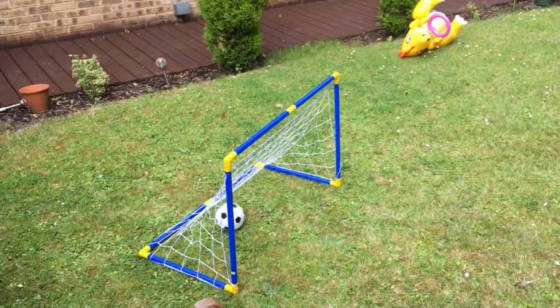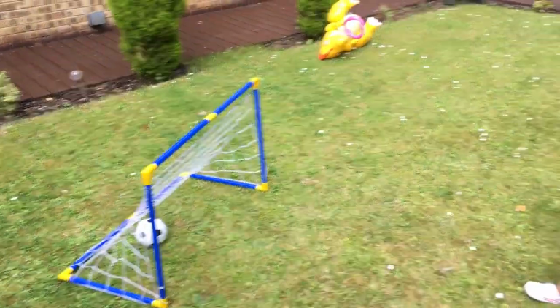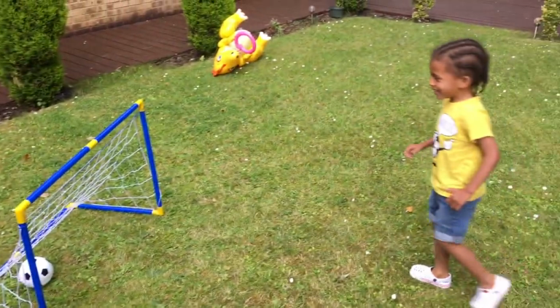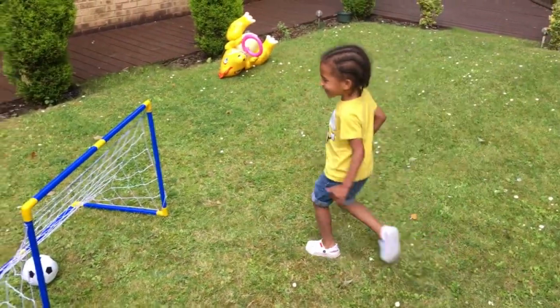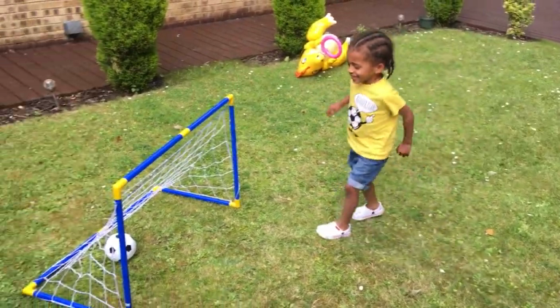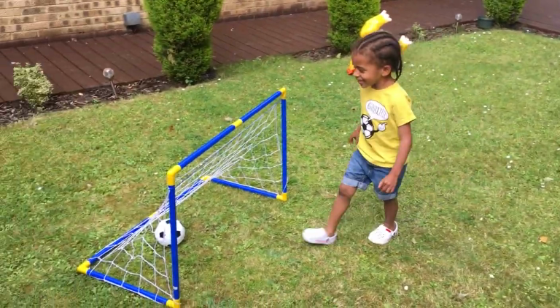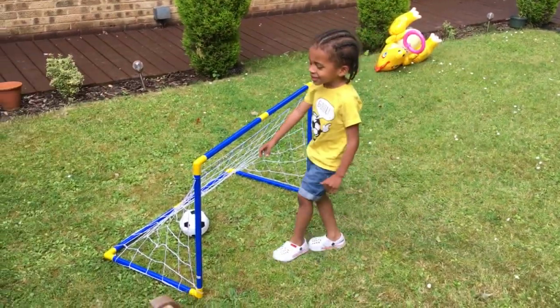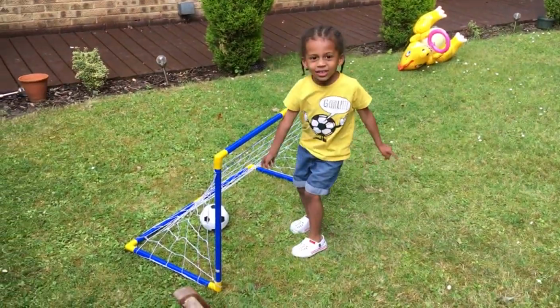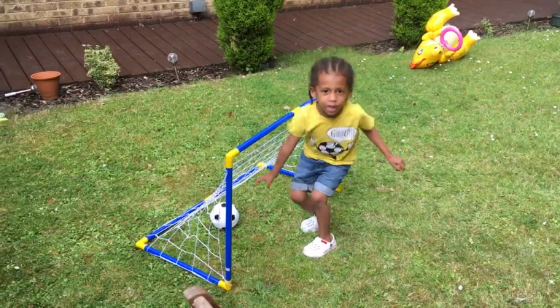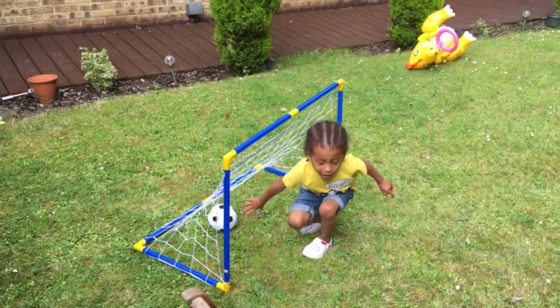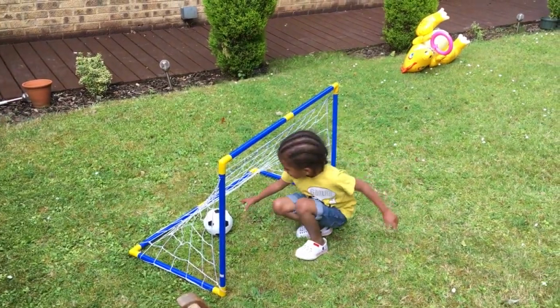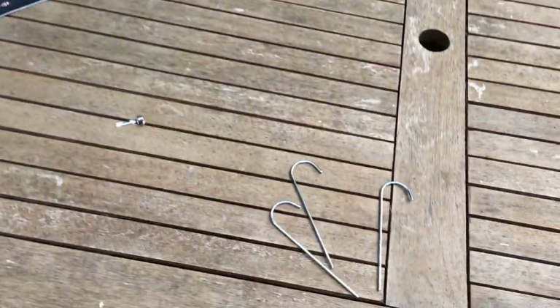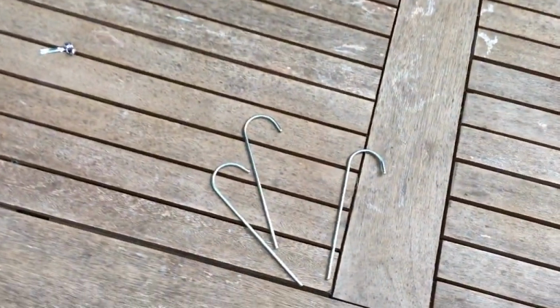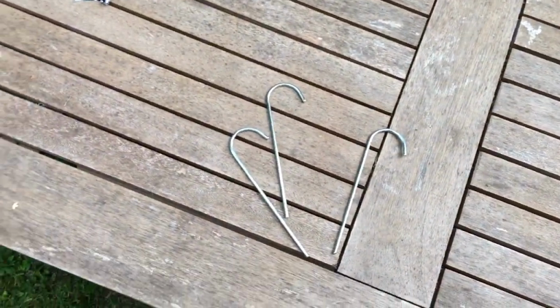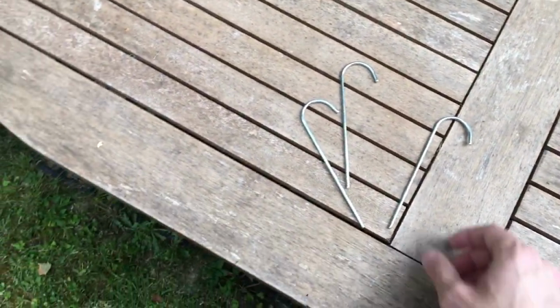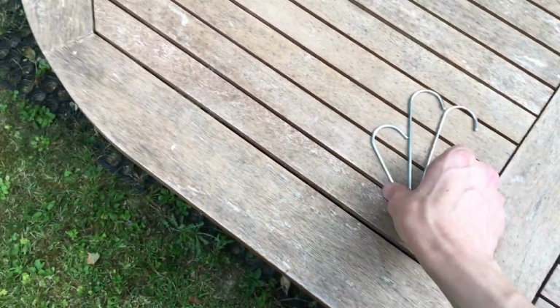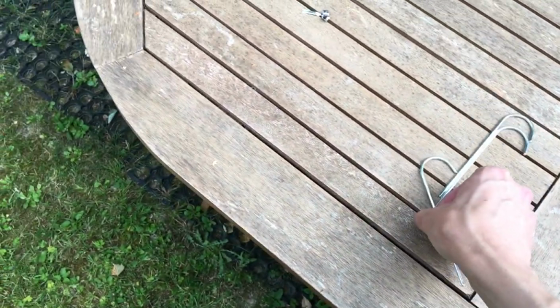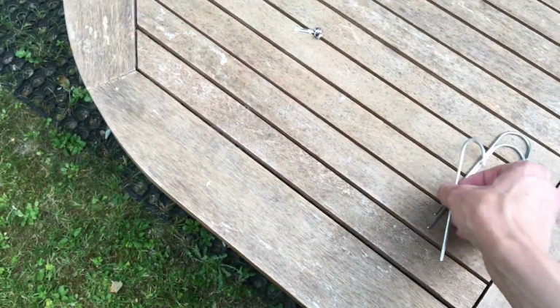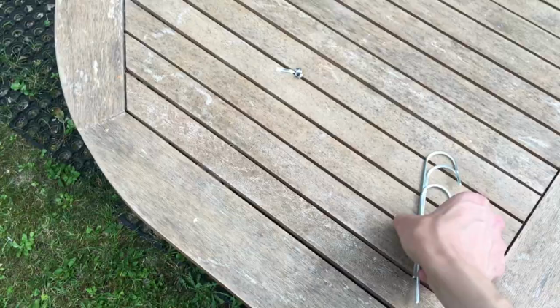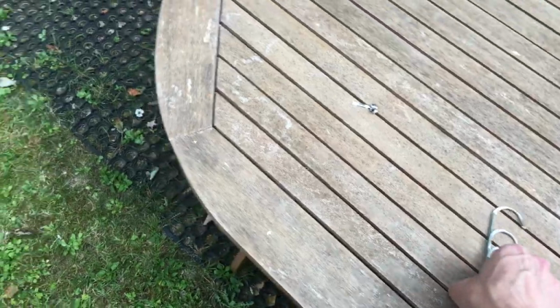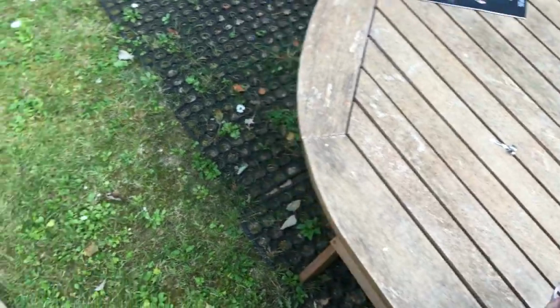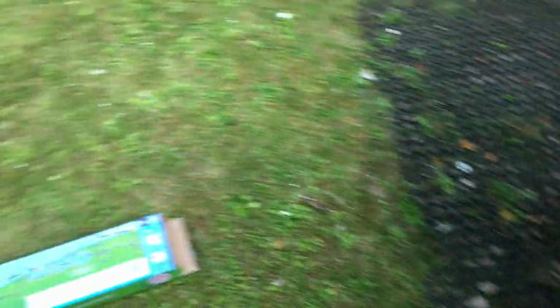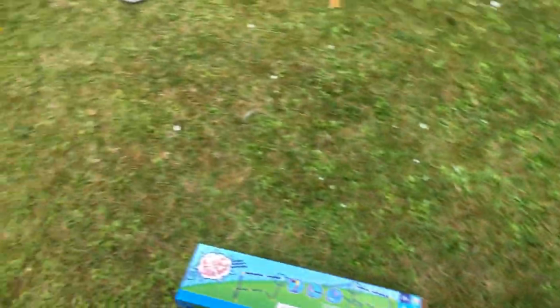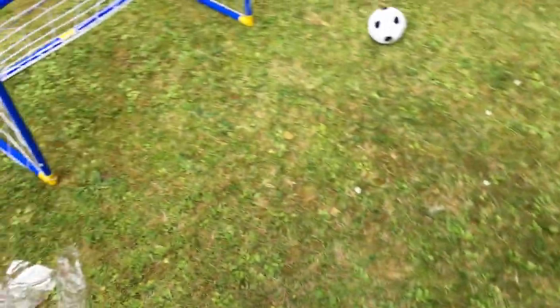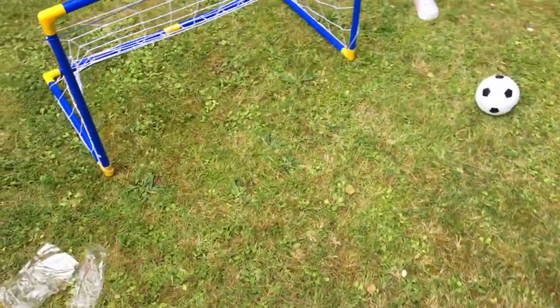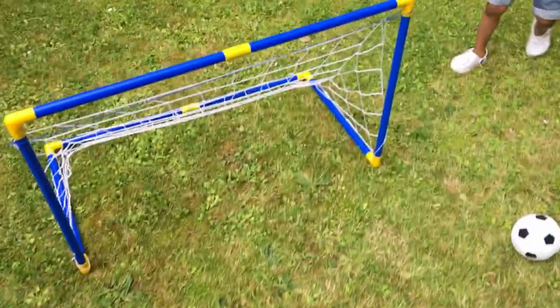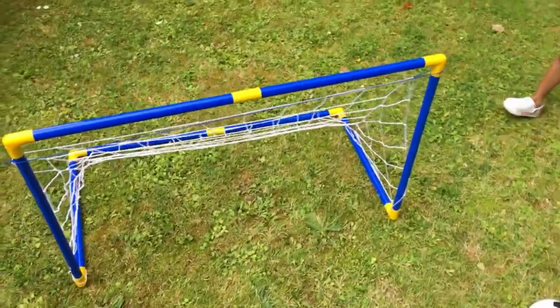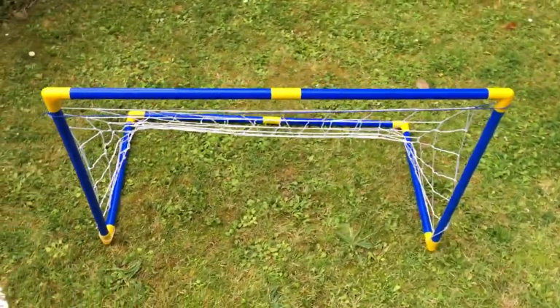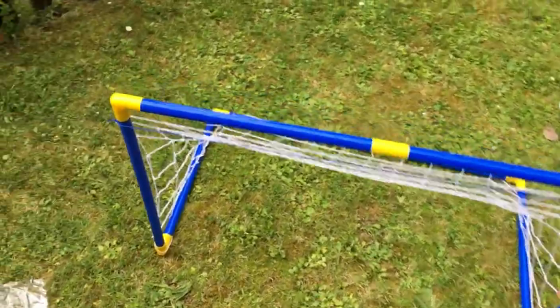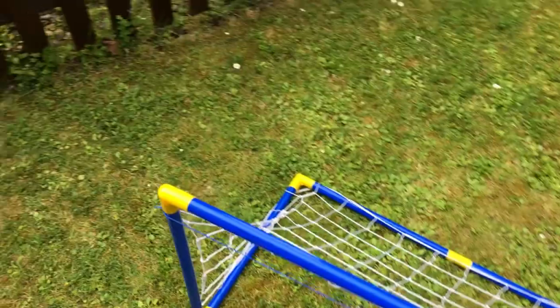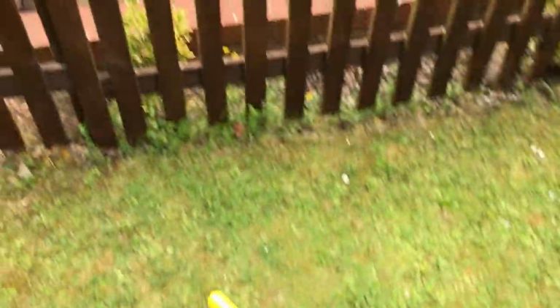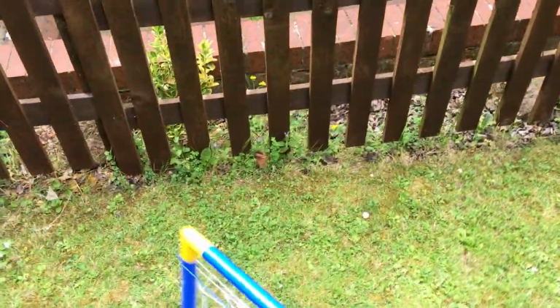Wow, you've got a goal — well done! You're the goalkeeper. Okay, so we forgot to put the hooks in, so let's do that. It's not going in so we're just going to put it over here.